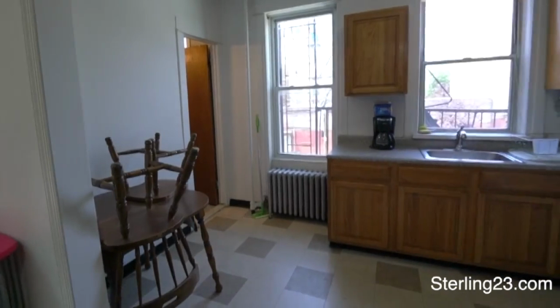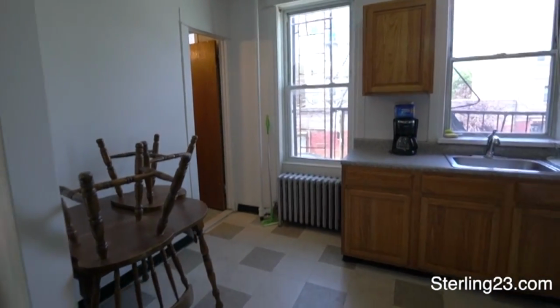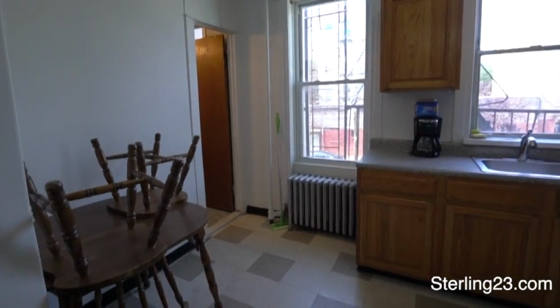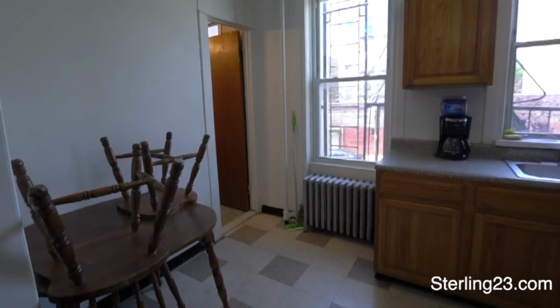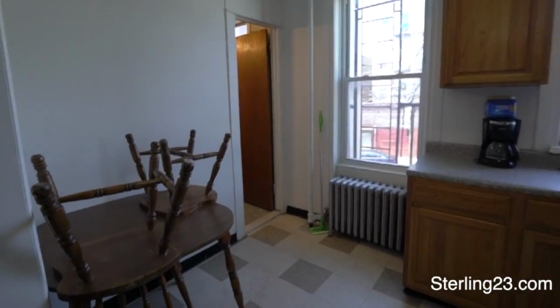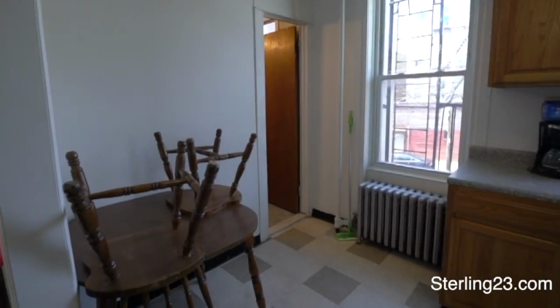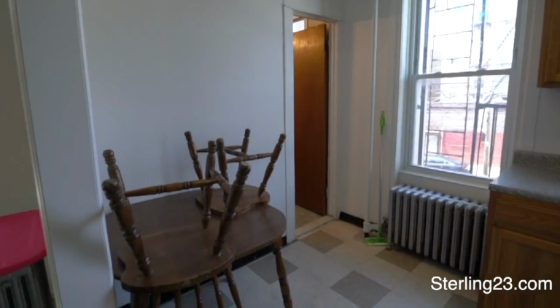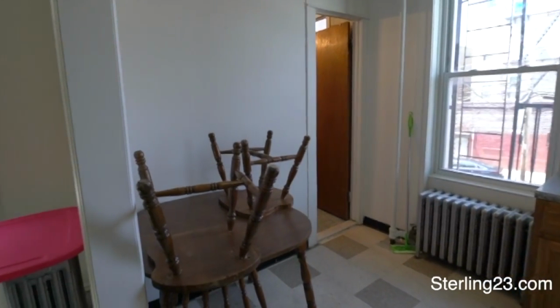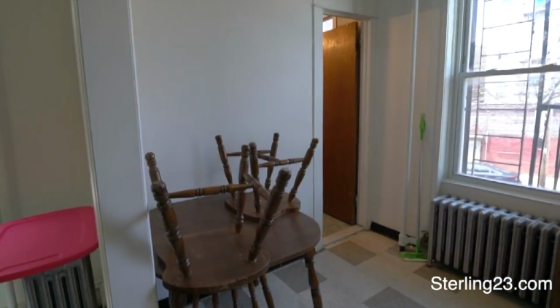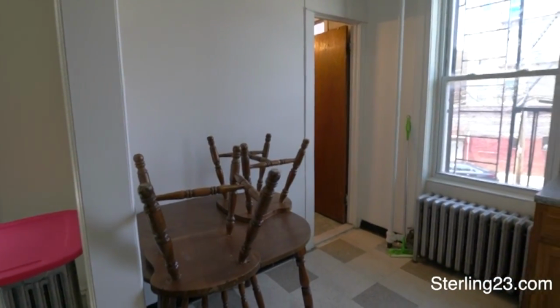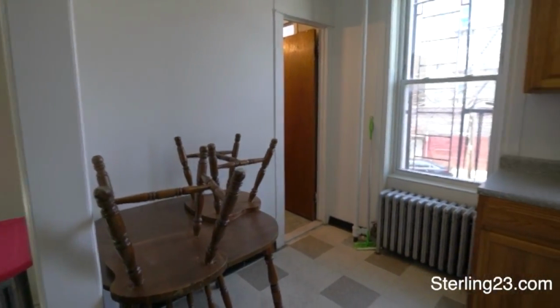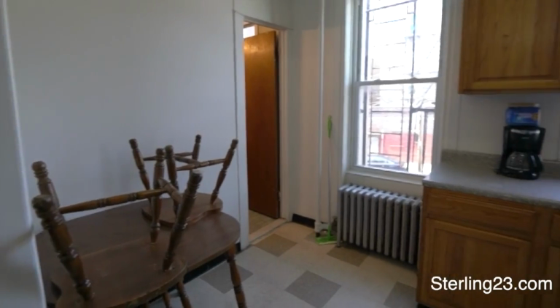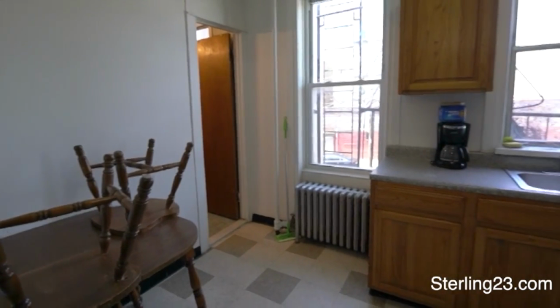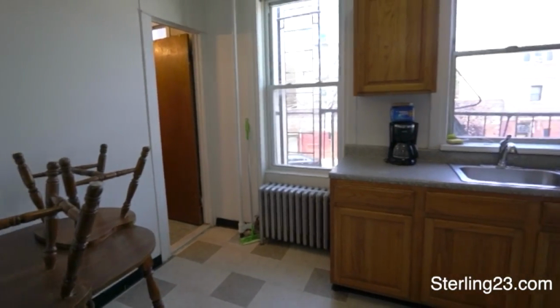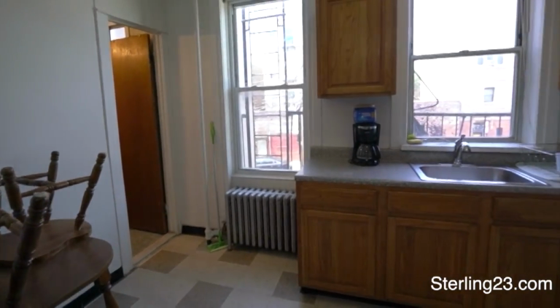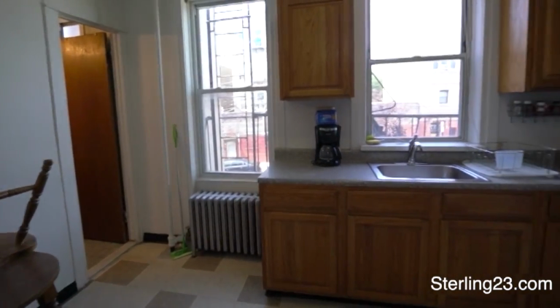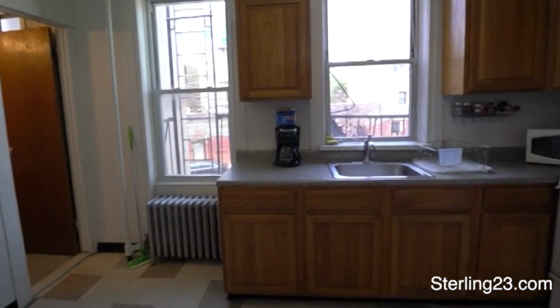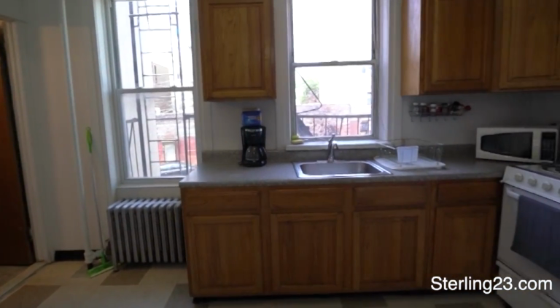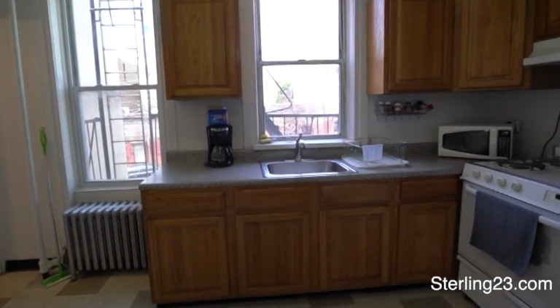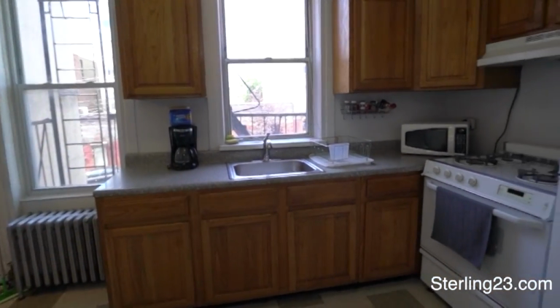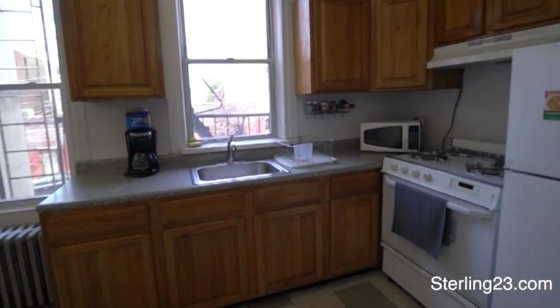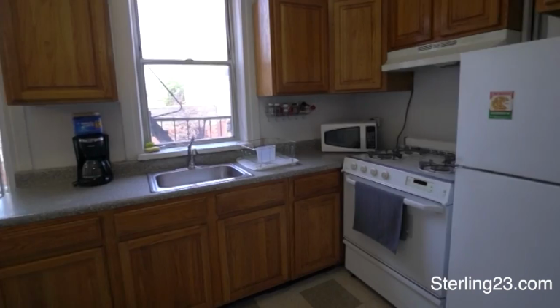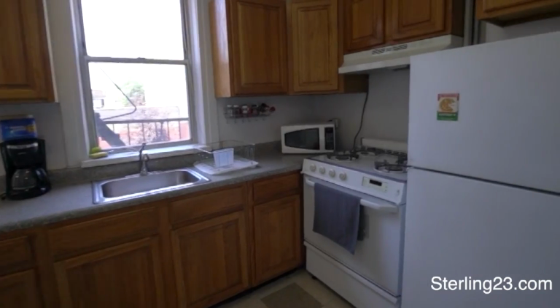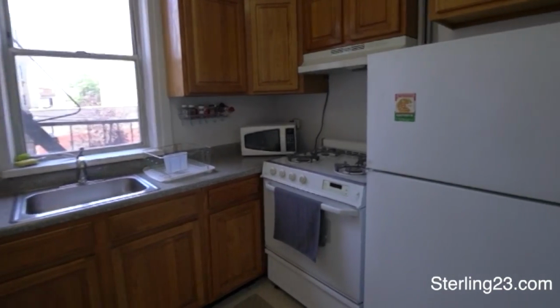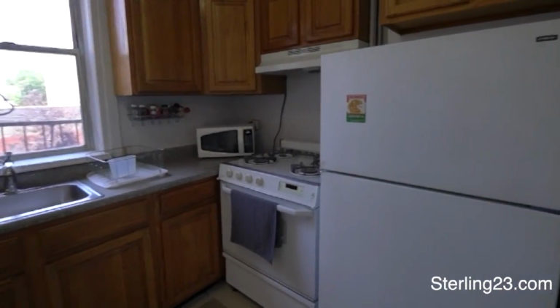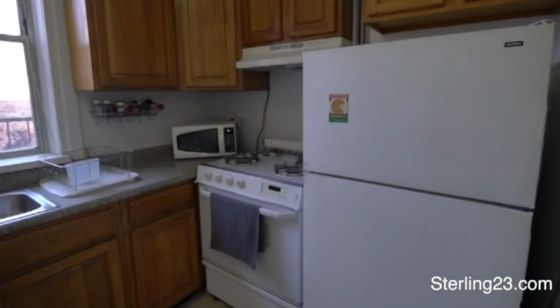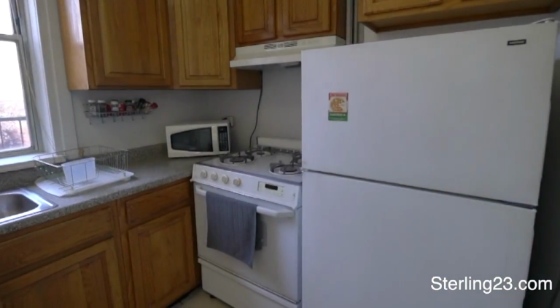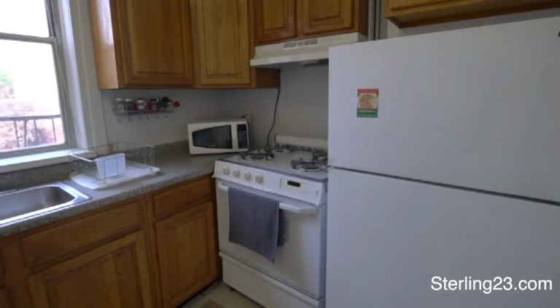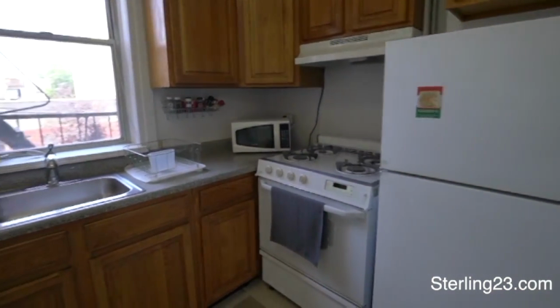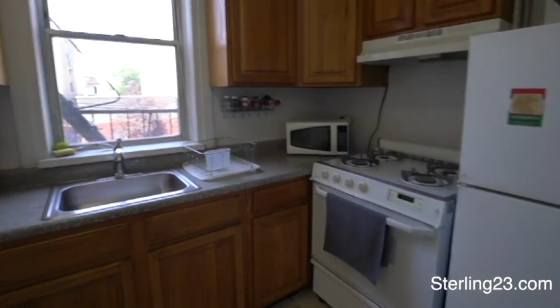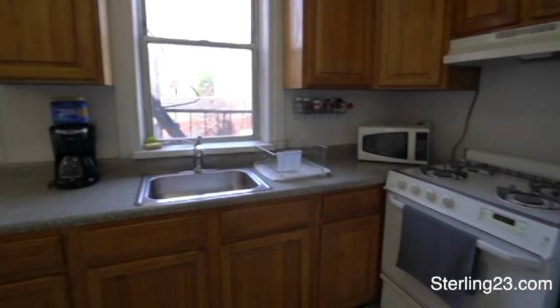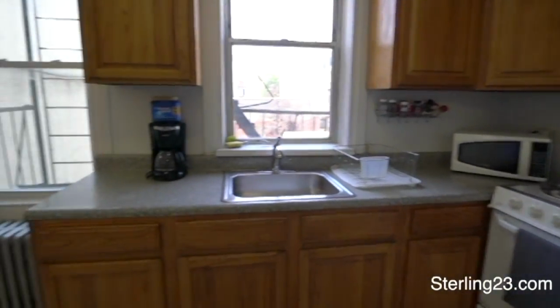The kitchen is also very large. There's enough space for a table, and very good cabinet space. The fridge will be replaced.